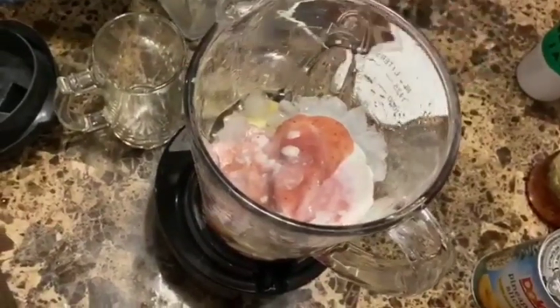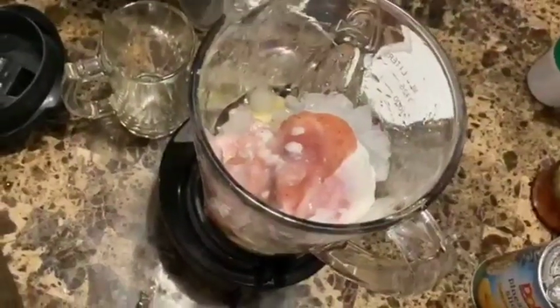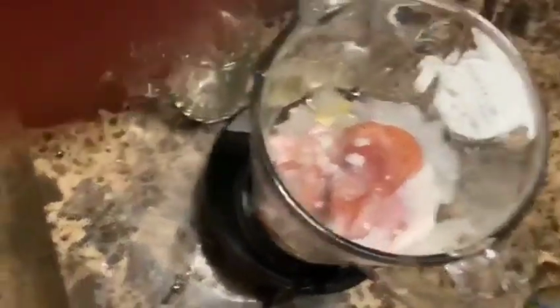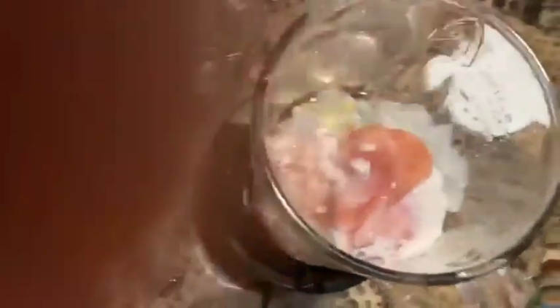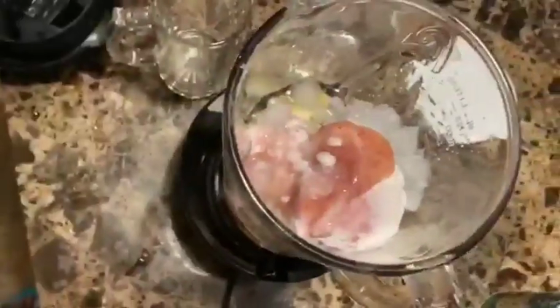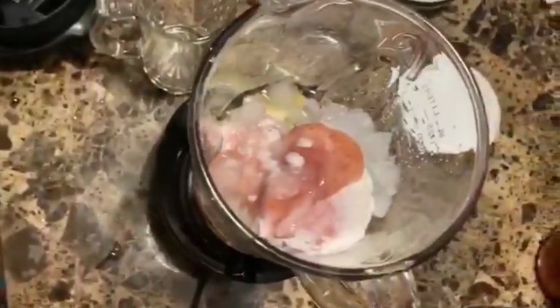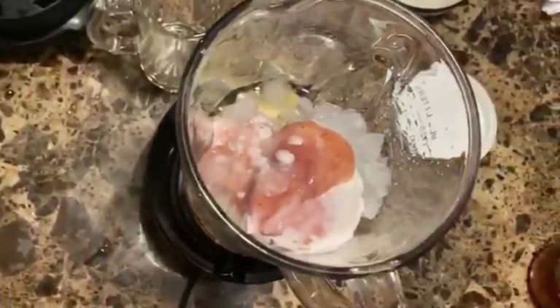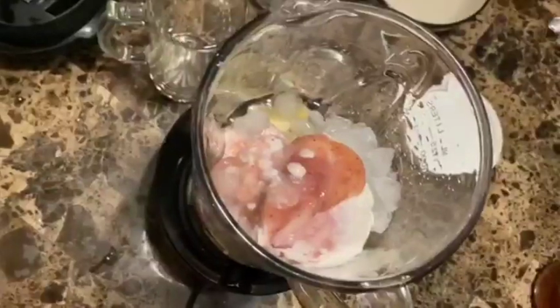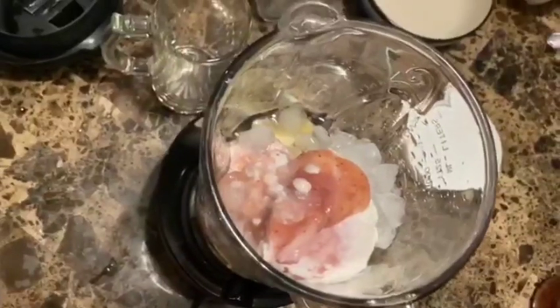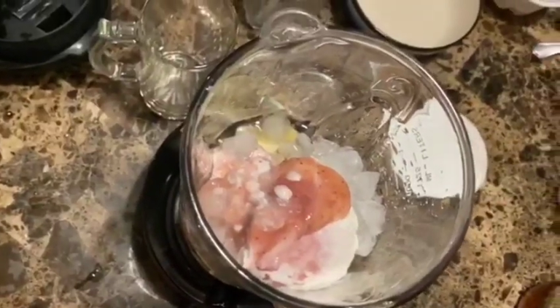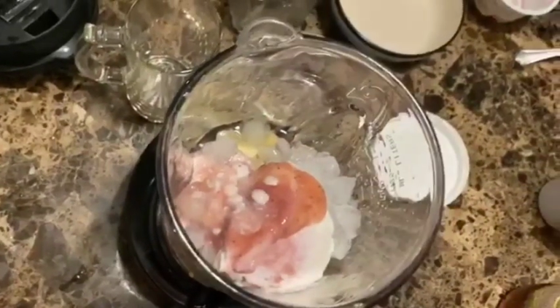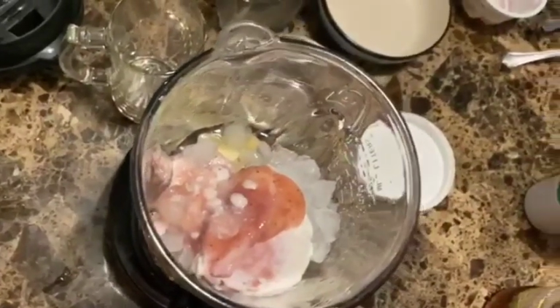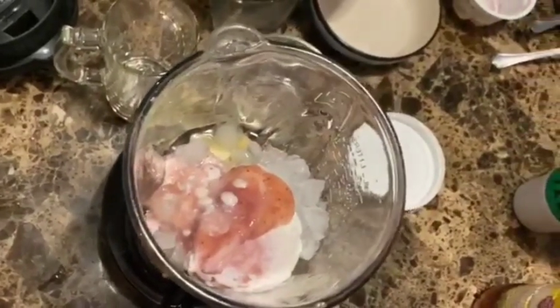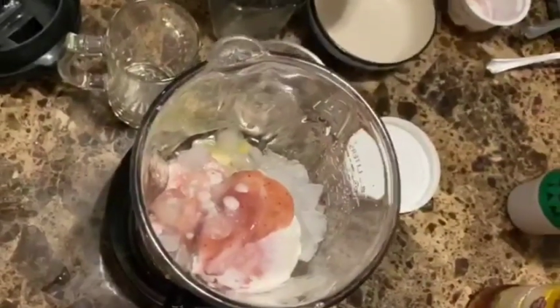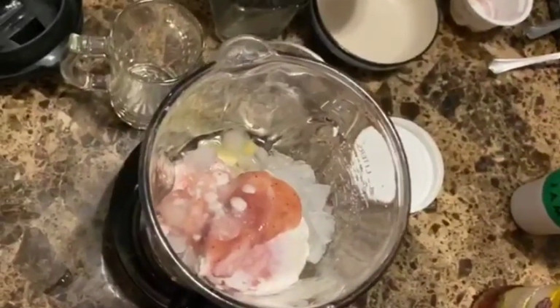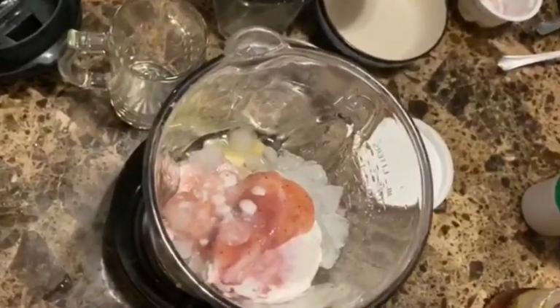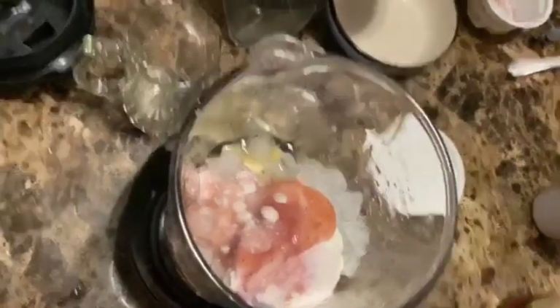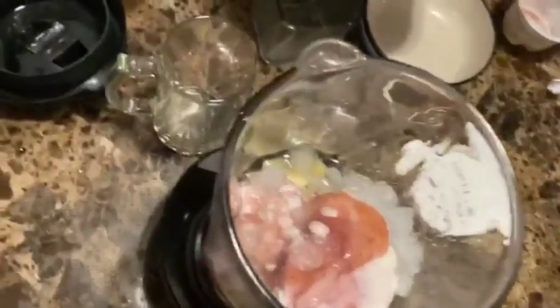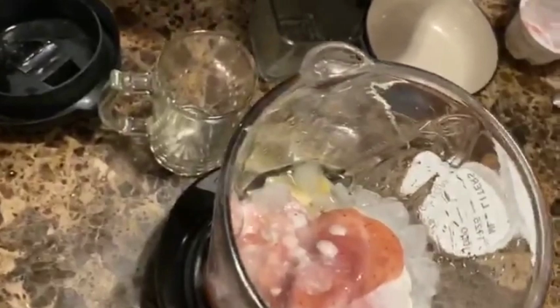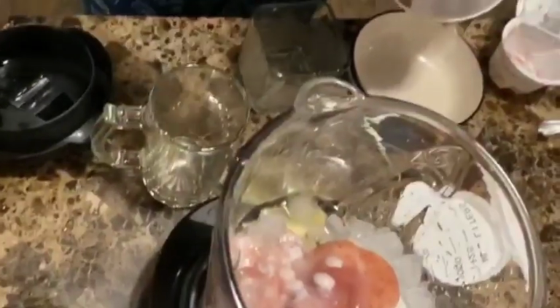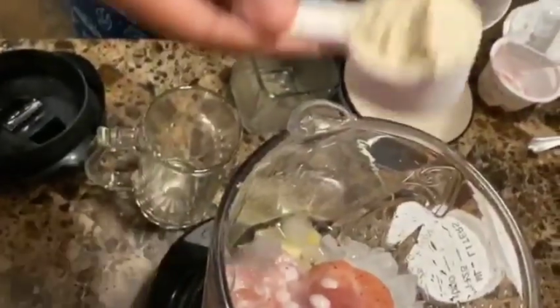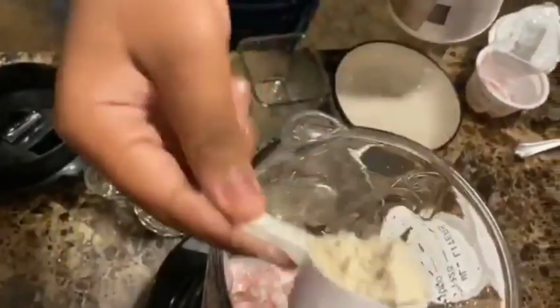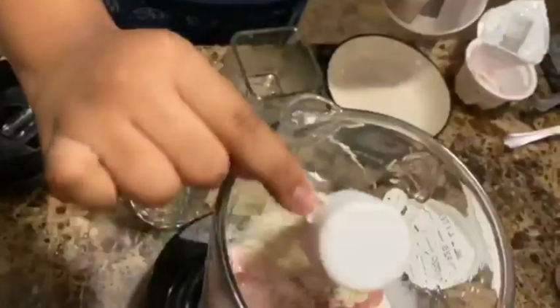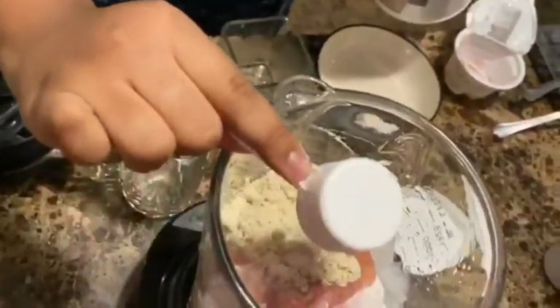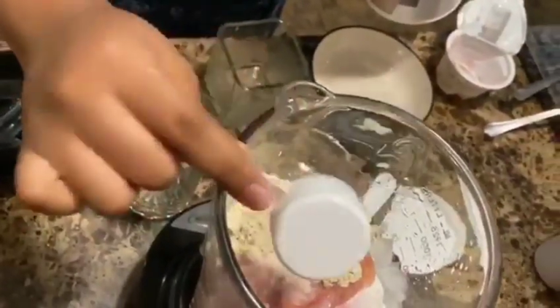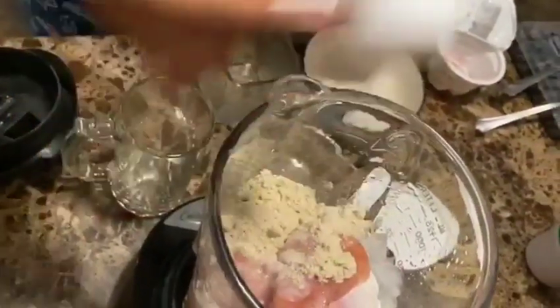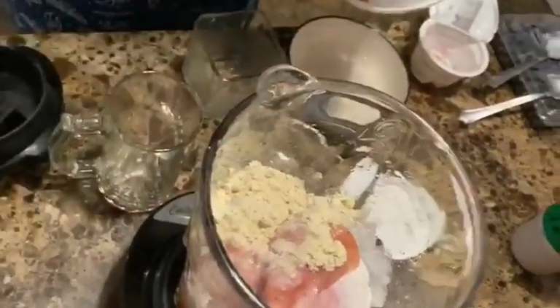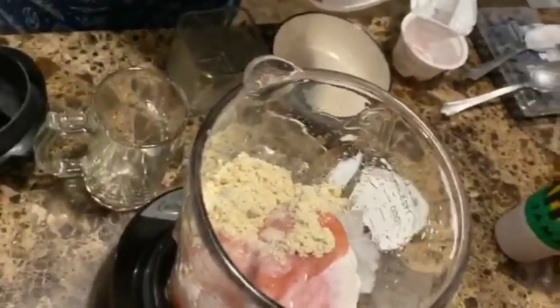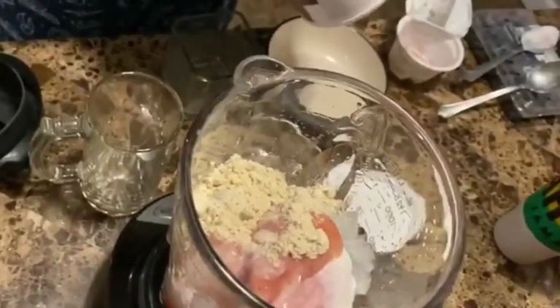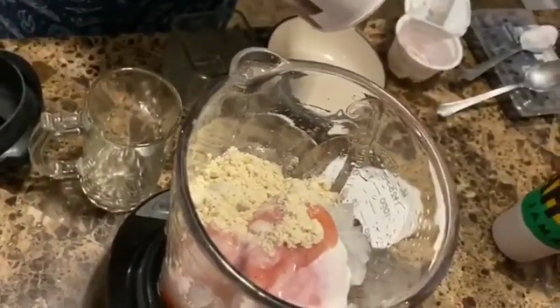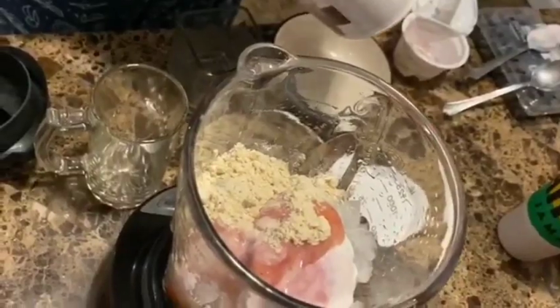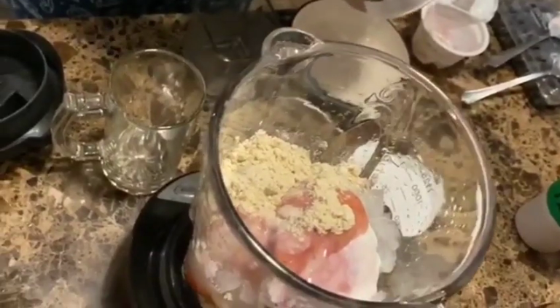So we're going to go ahead now and add the first scoop, and then we're going to go ahead and add just another scoop.